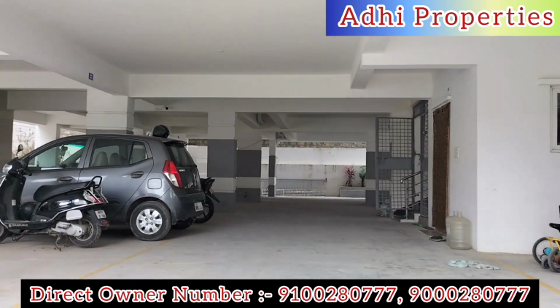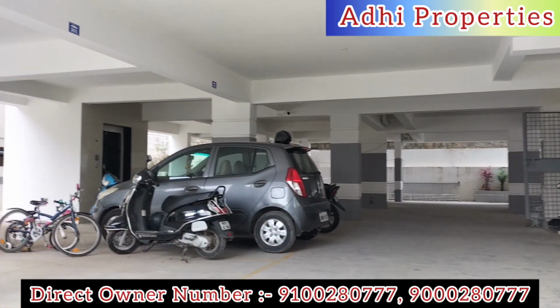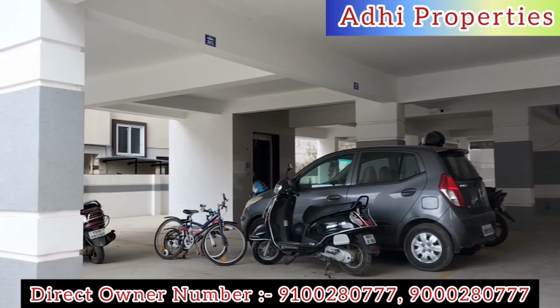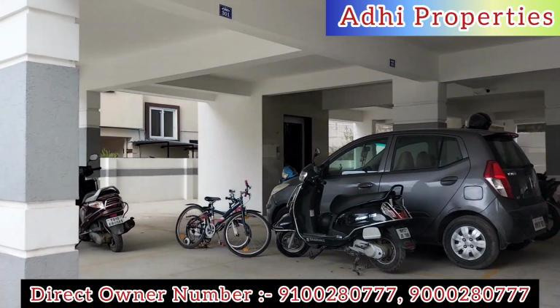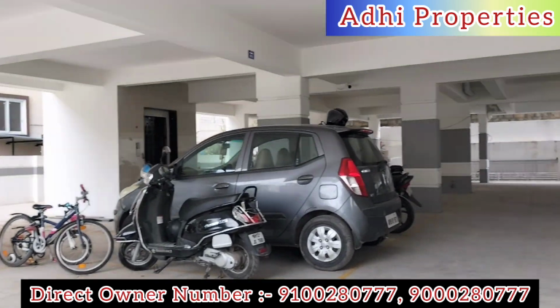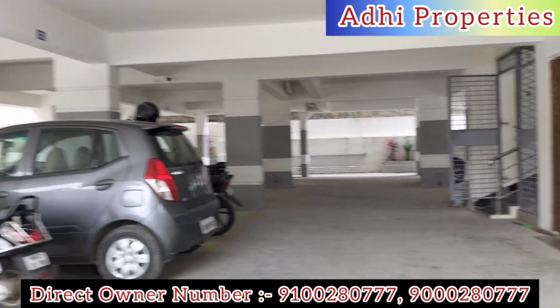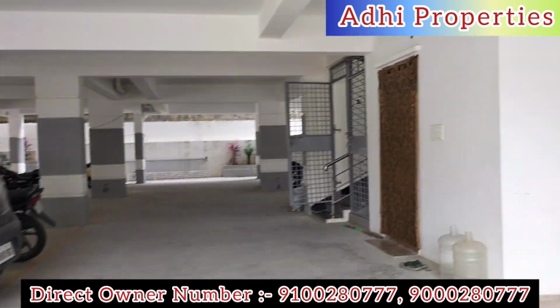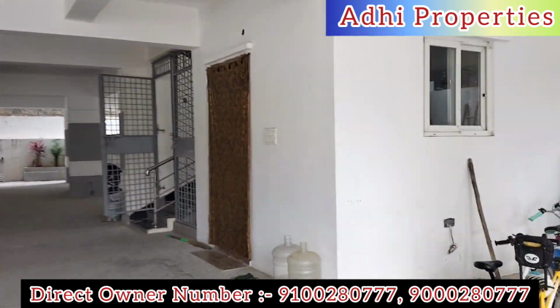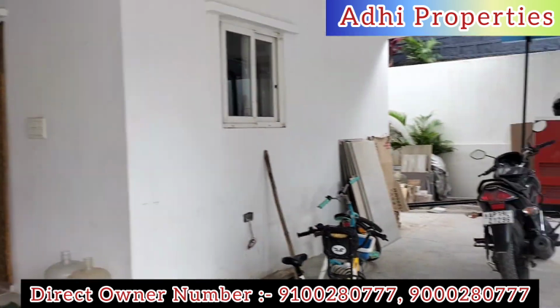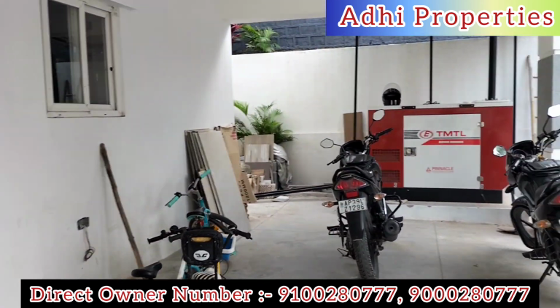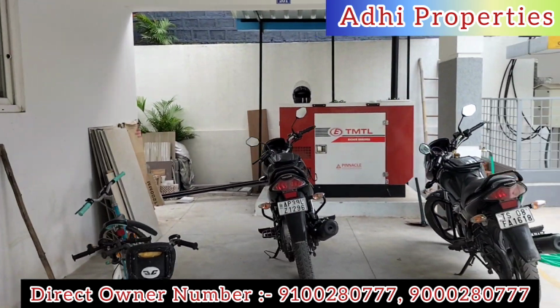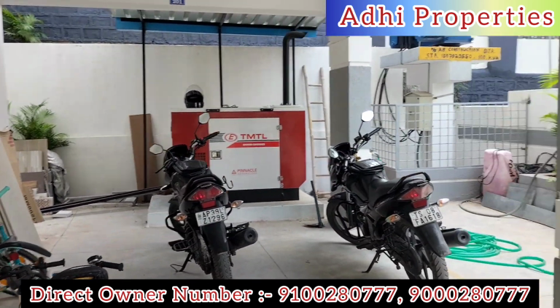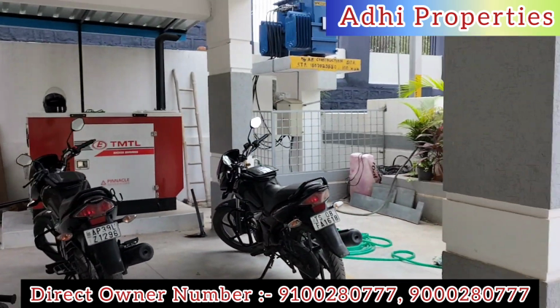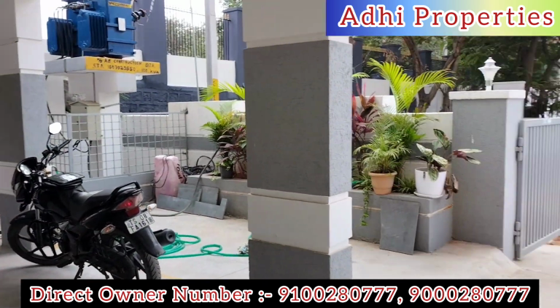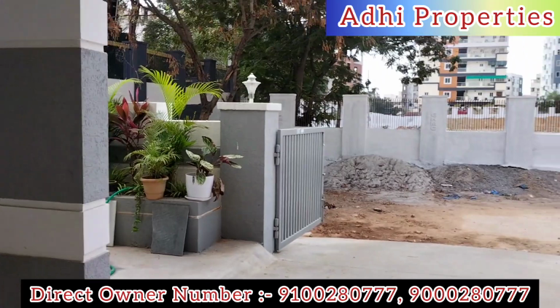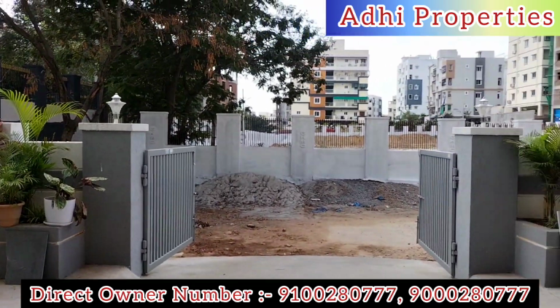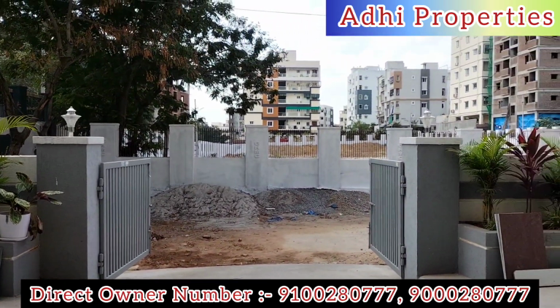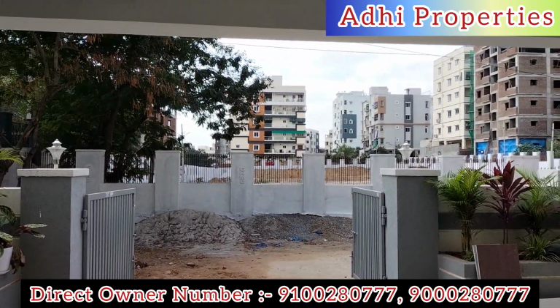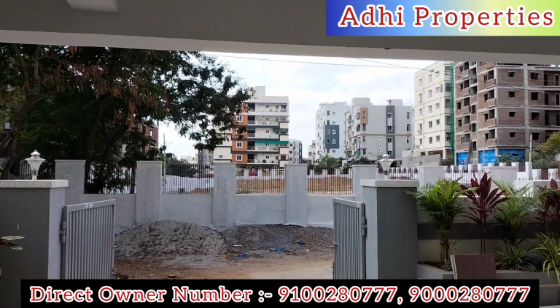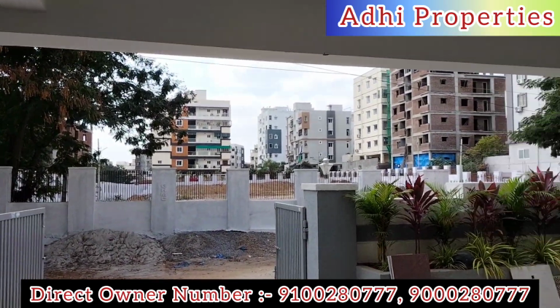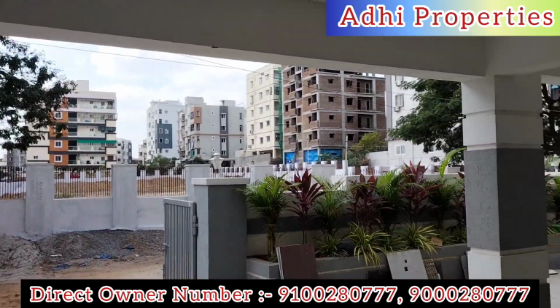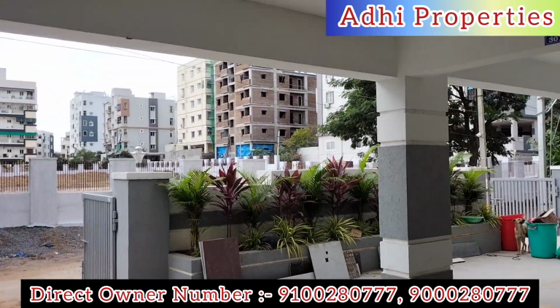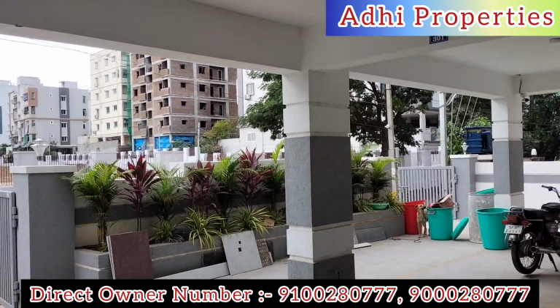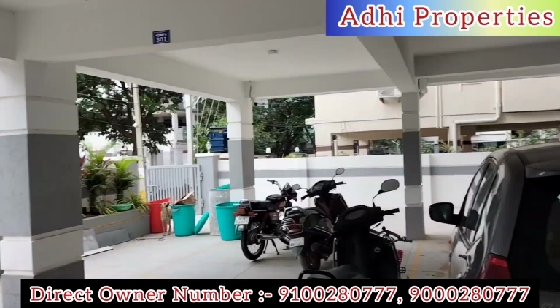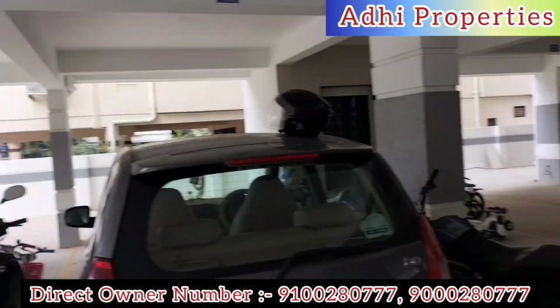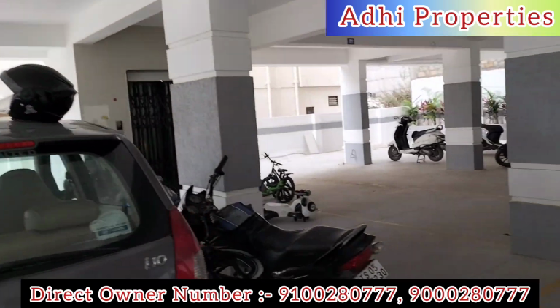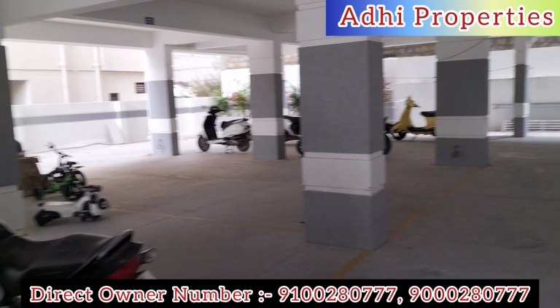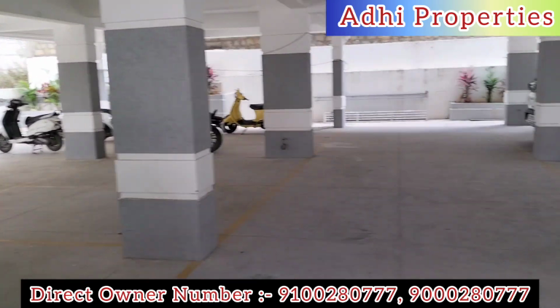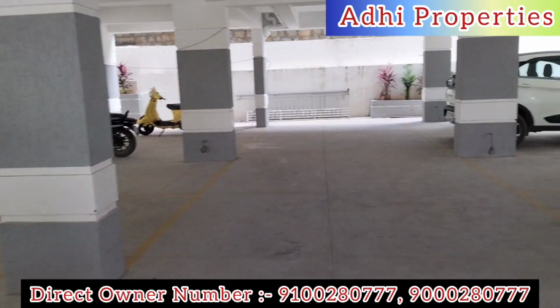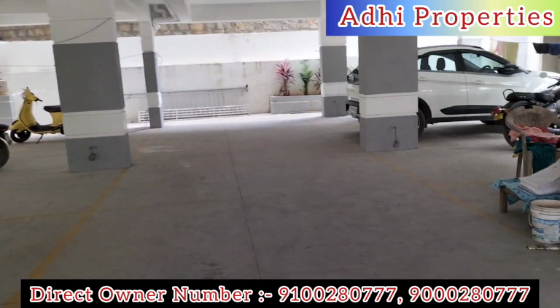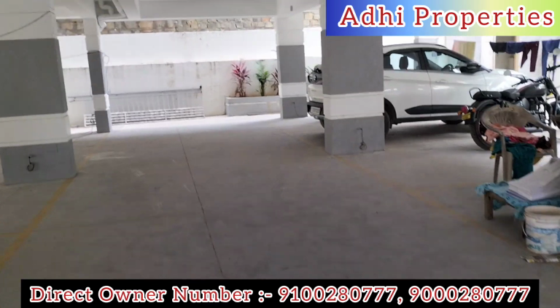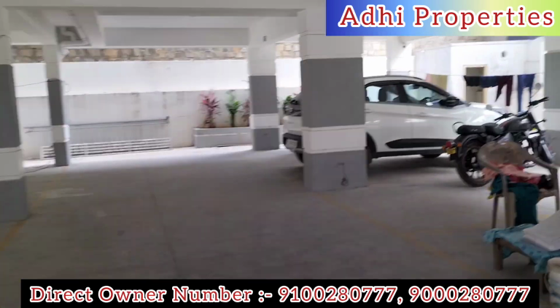The flats are located in Pragati Nagar, KPHP, Kundapur, Miyapur, Chandanagar, Gajiboli, Manikonda, Tallapur, Bachupalli, and Mallampet.